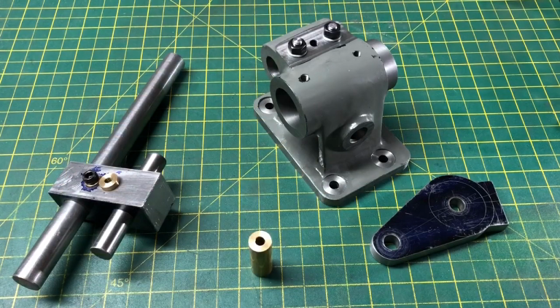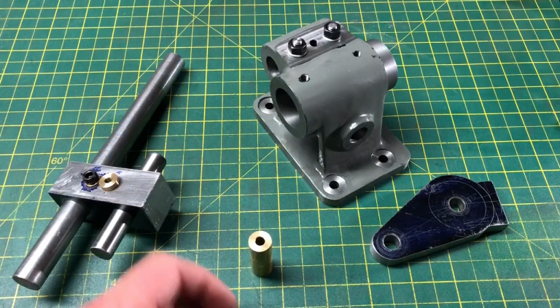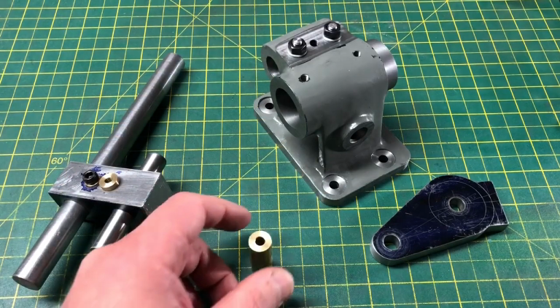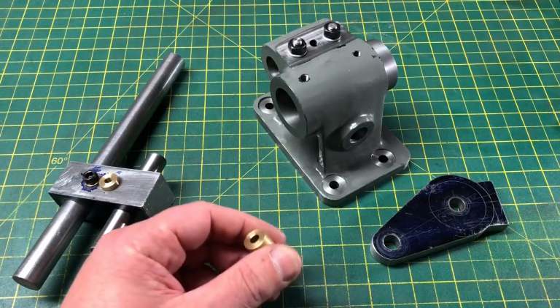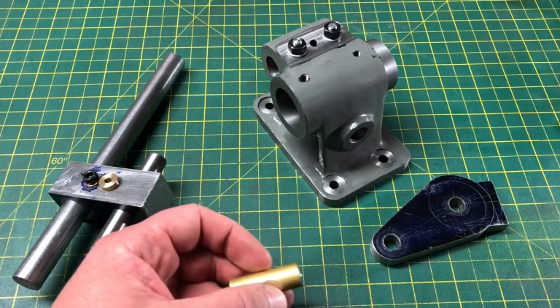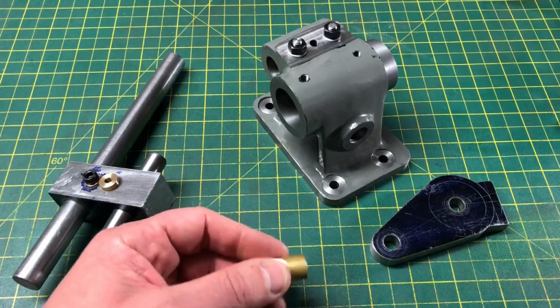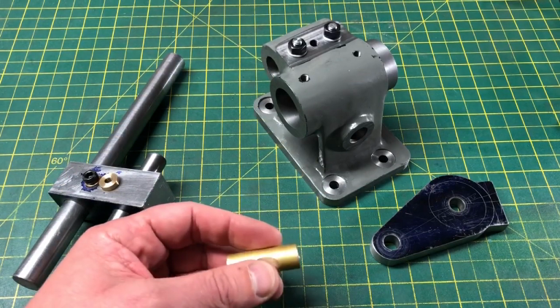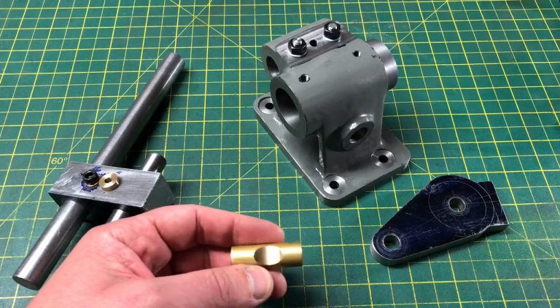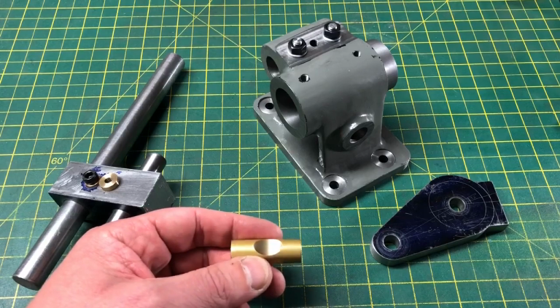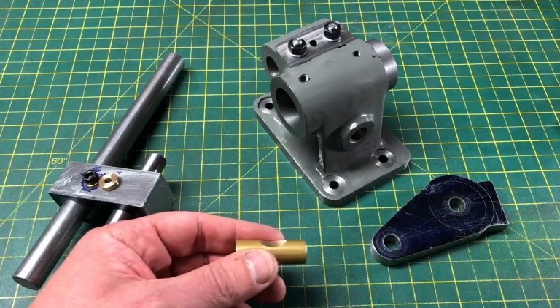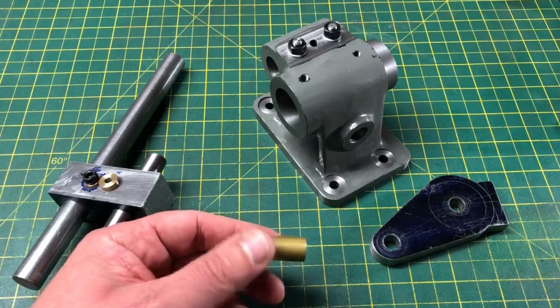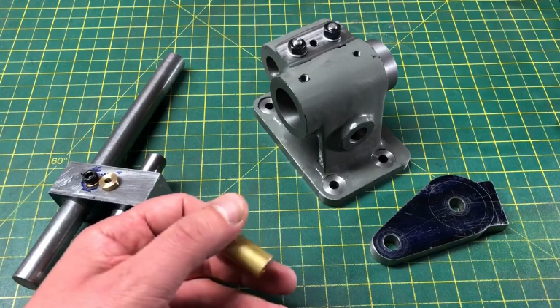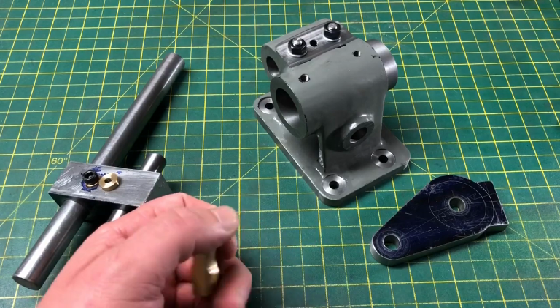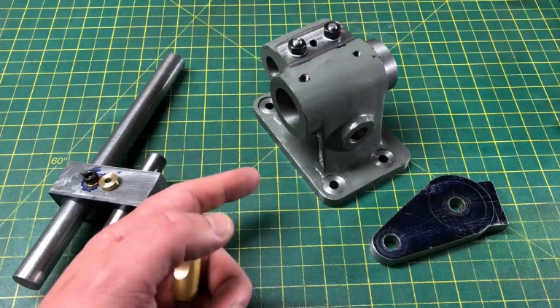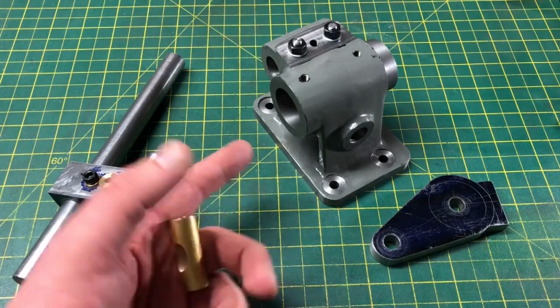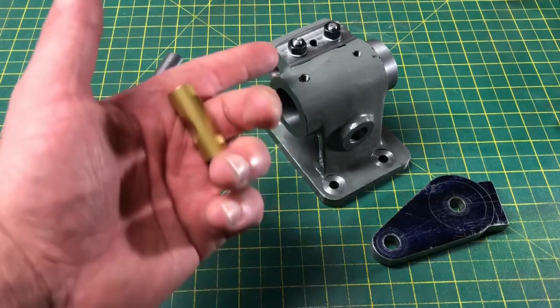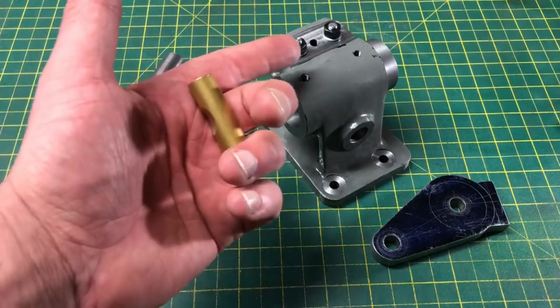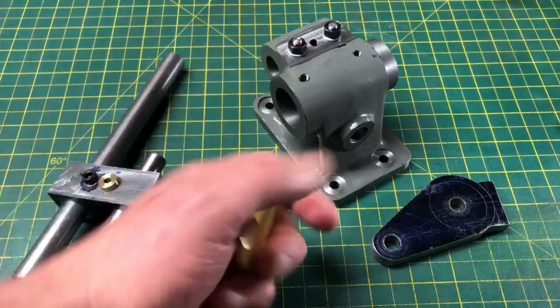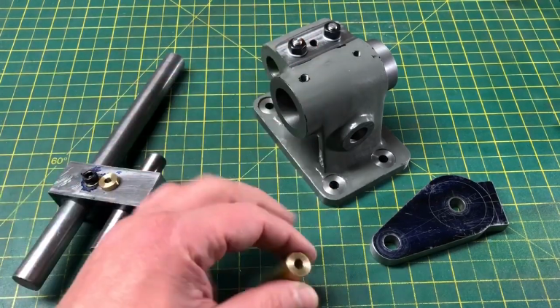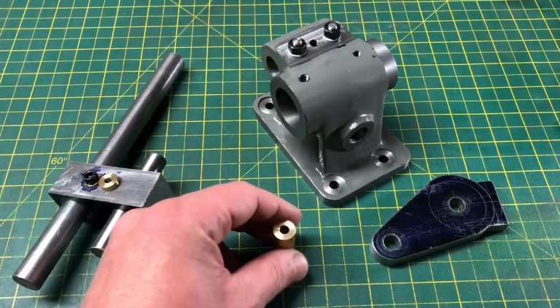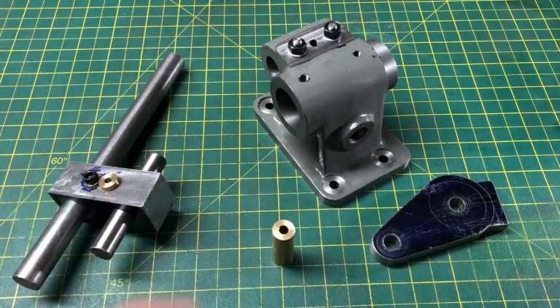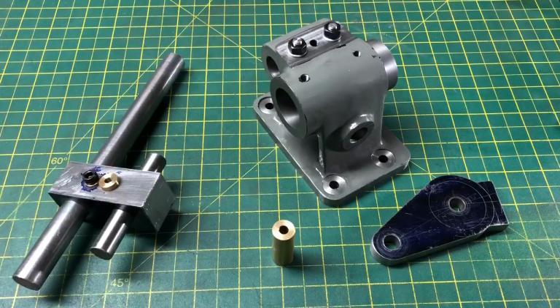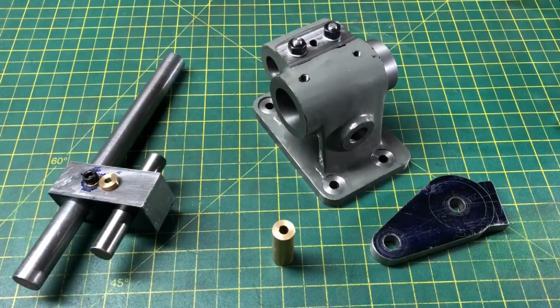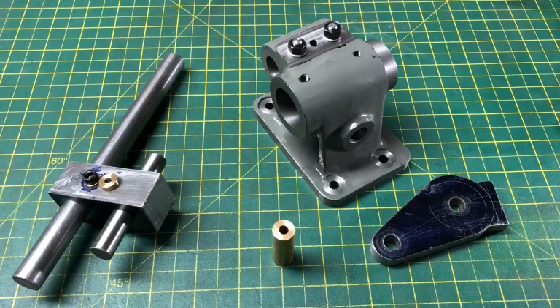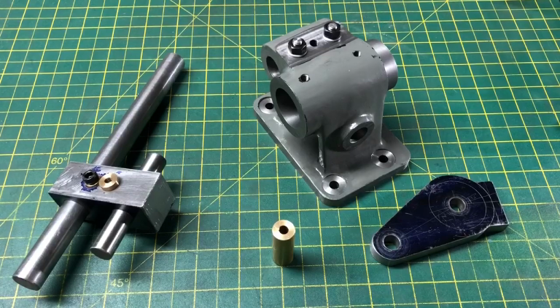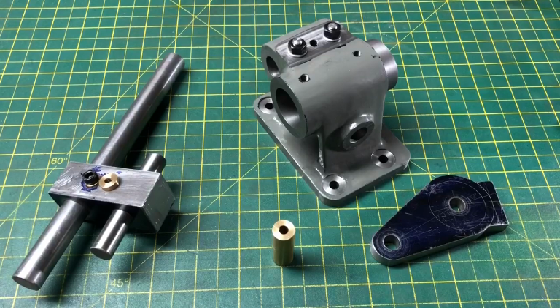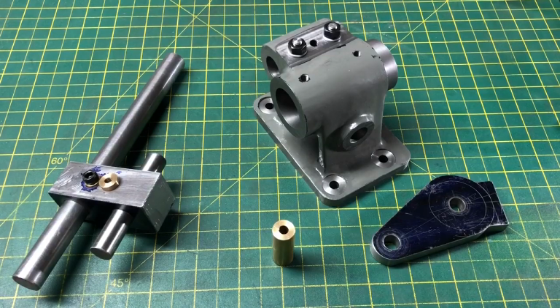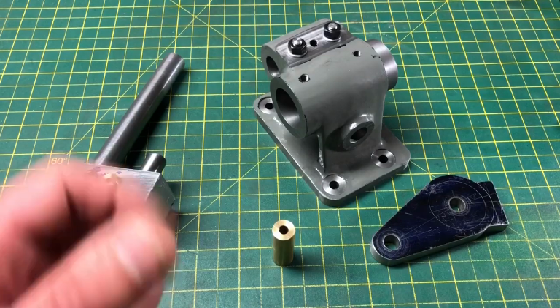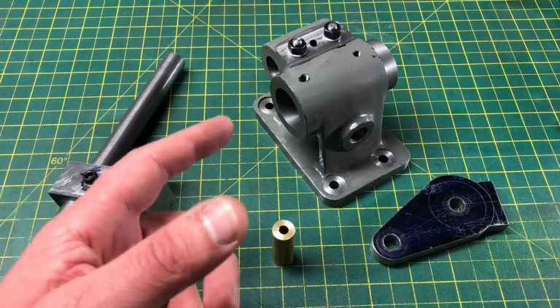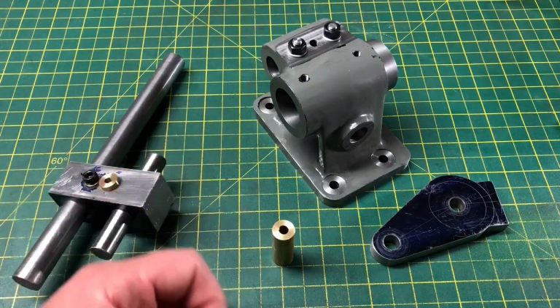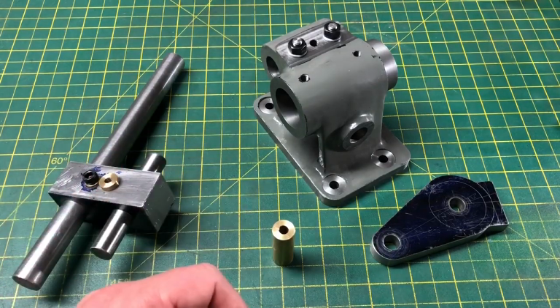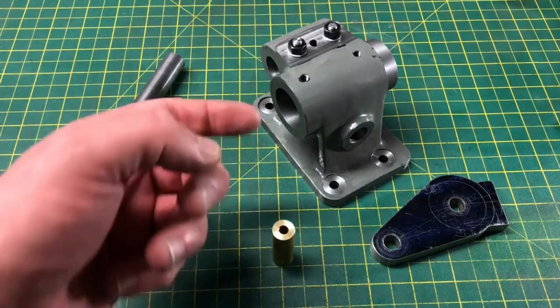Hello, and welcome to part 3 of the Dividing Head series. You can find this and all other available parts of this series in the playlist of the same name over on my channel.